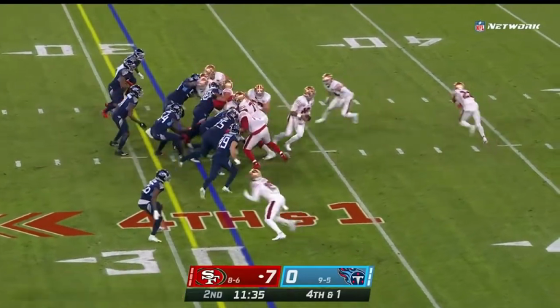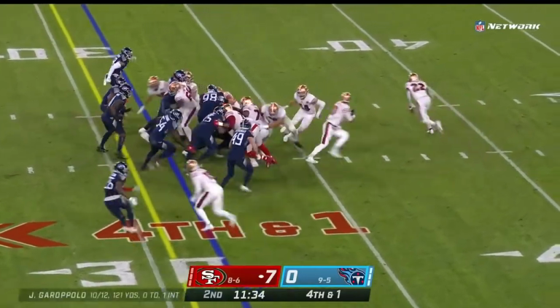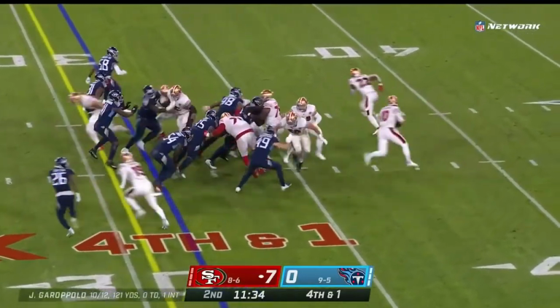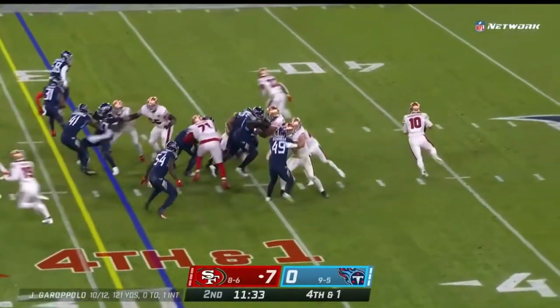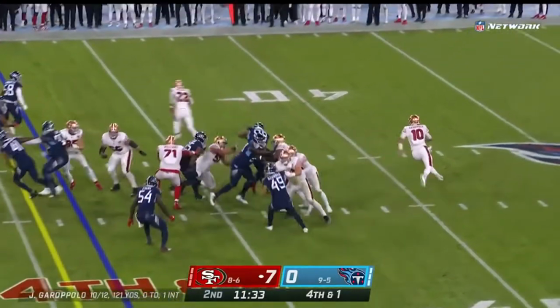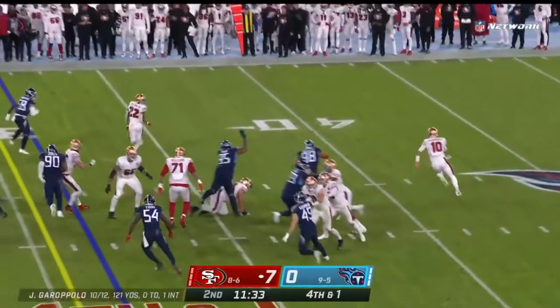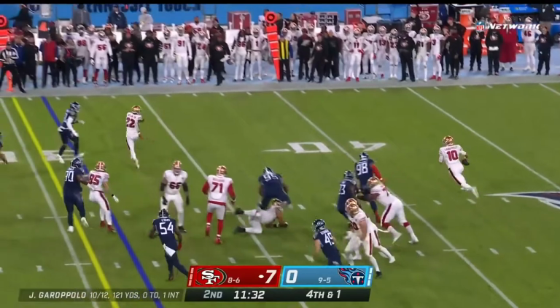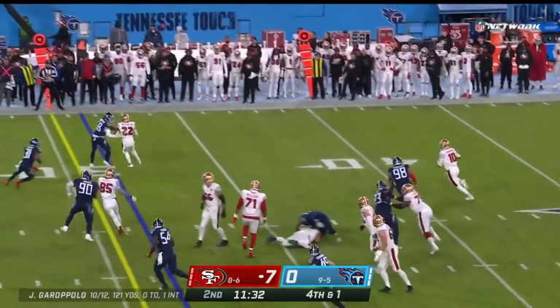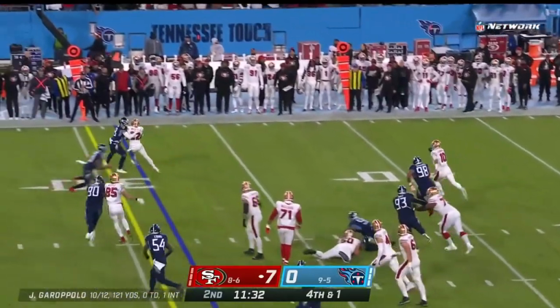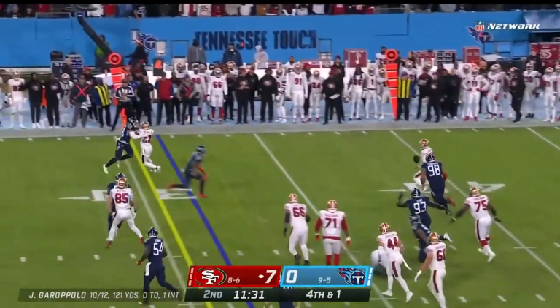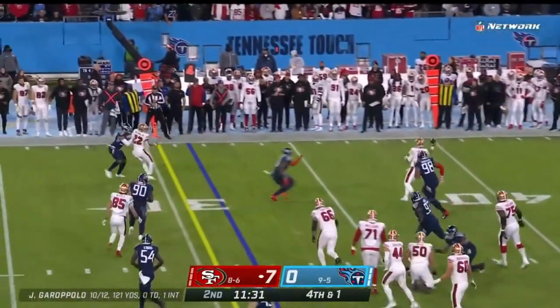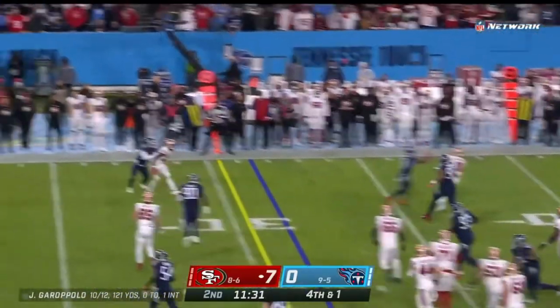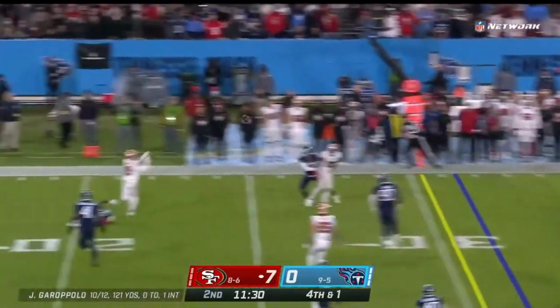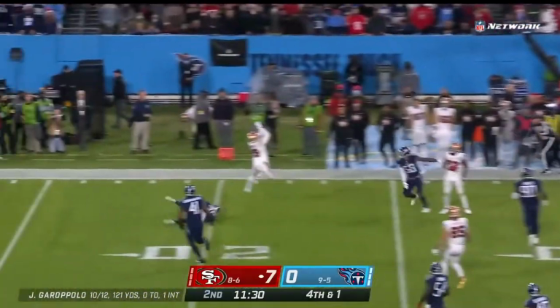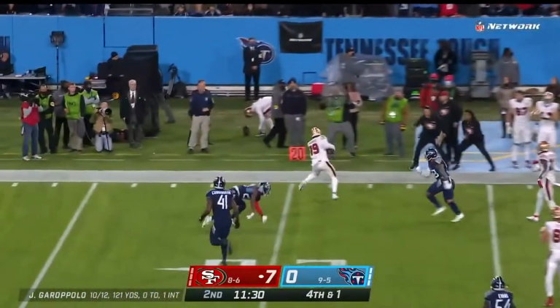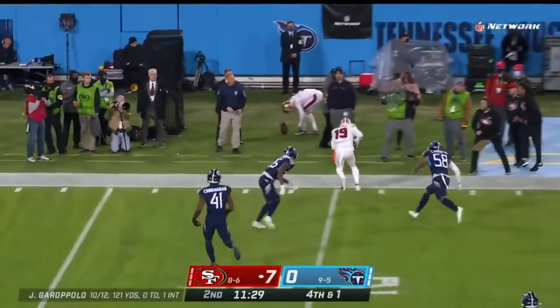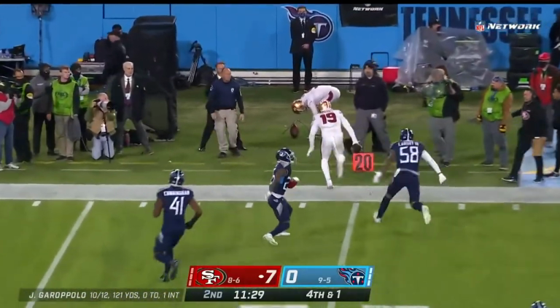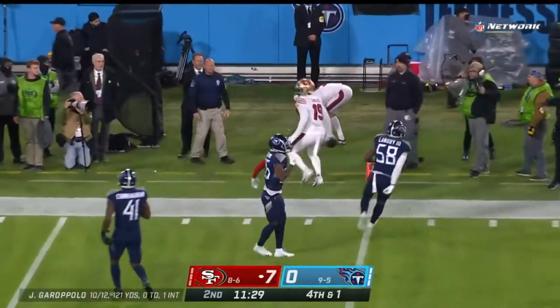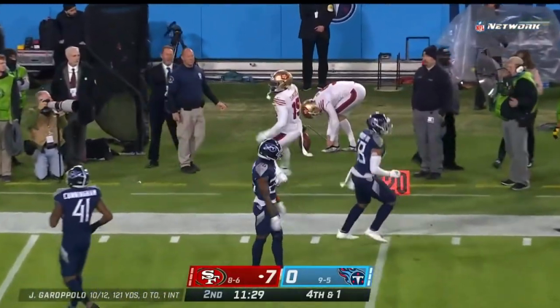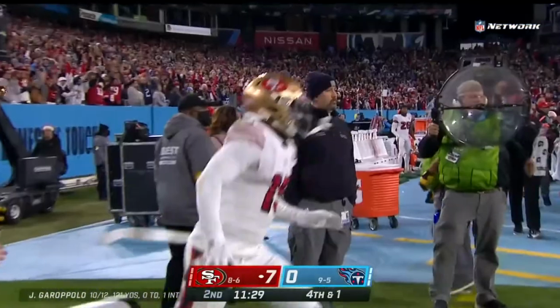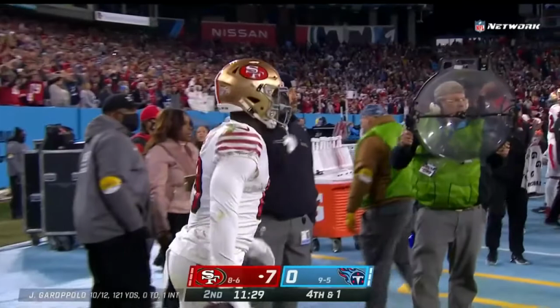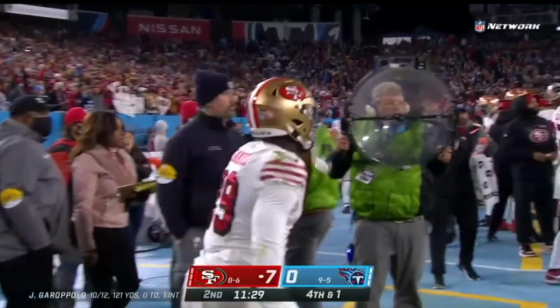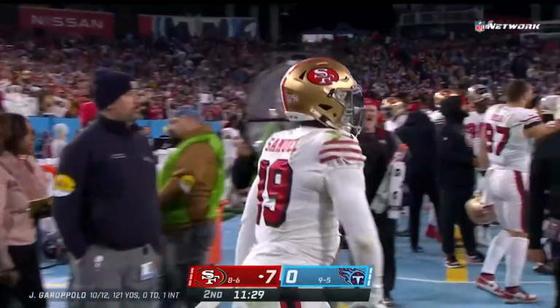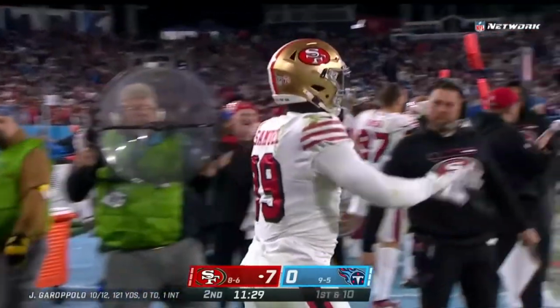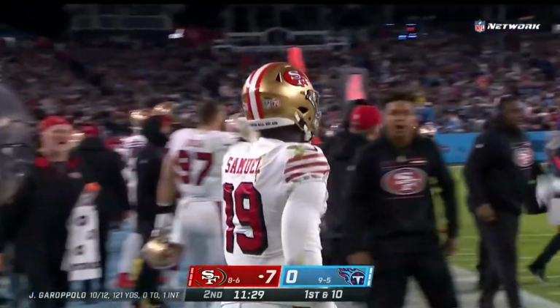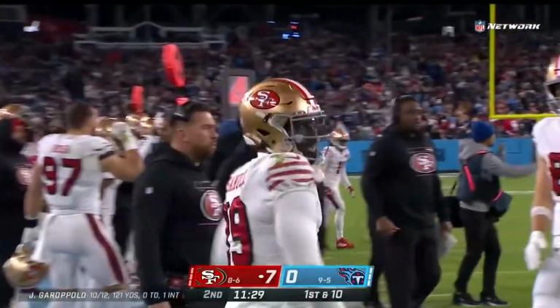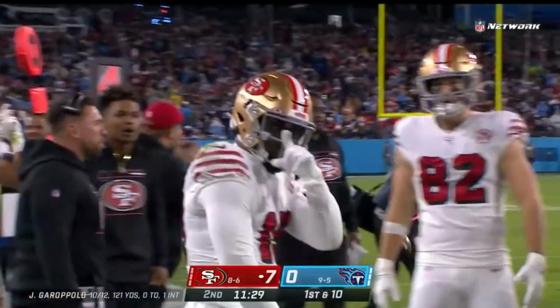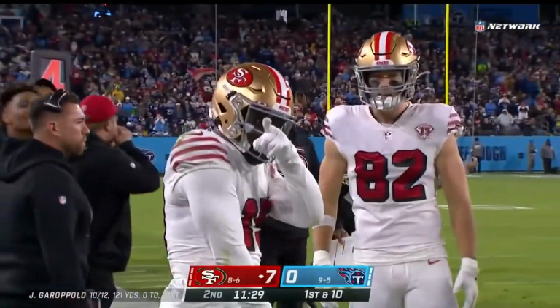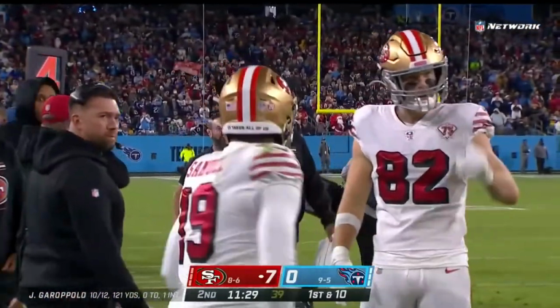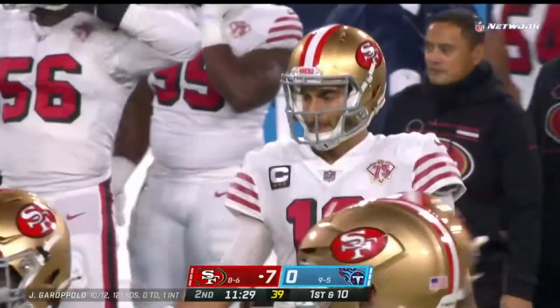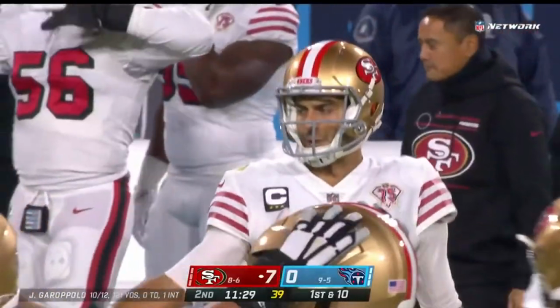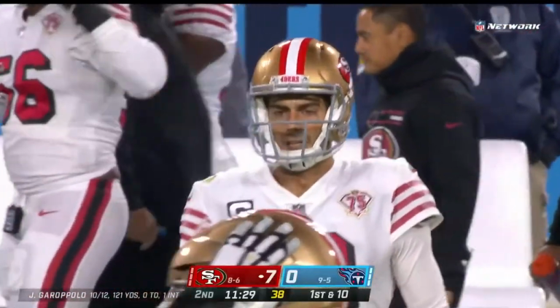Fourth and one, two tight ends. Garoppolo pressured, rolling out, in trouble. Throws — it is caught for the first down. Deebo Samuel on the cross, hauls it in, and the drive continues.